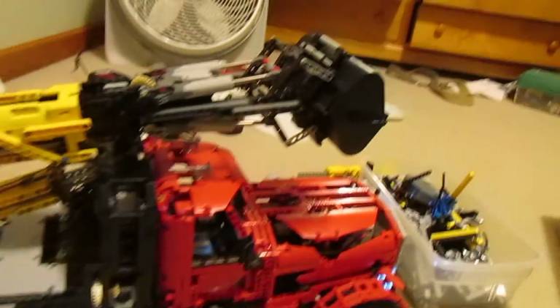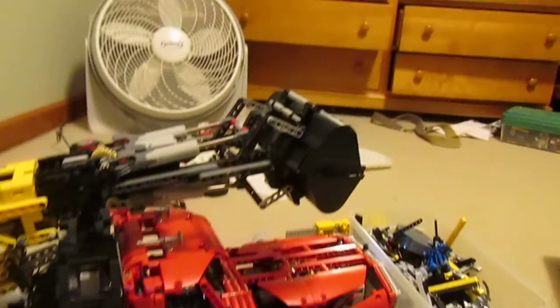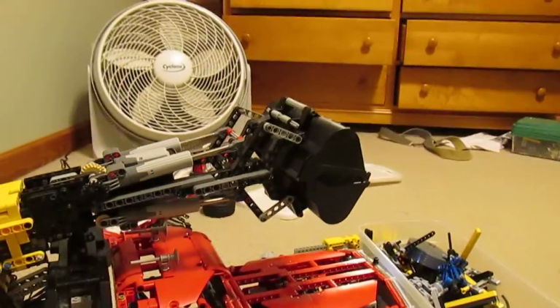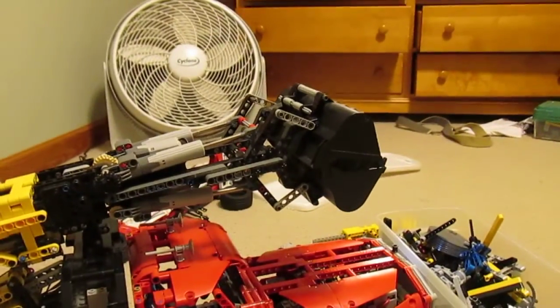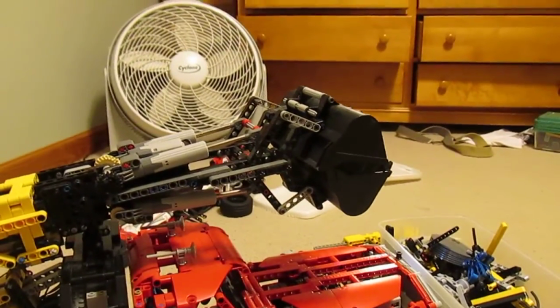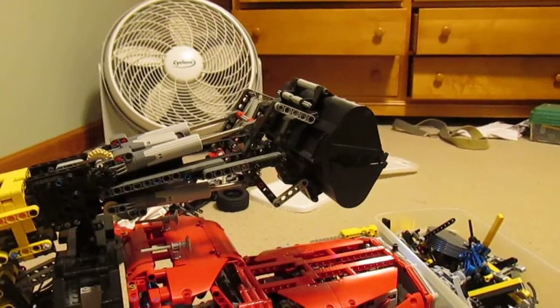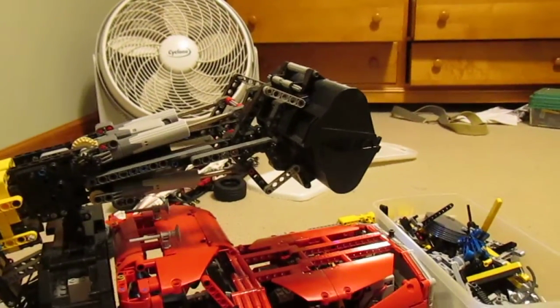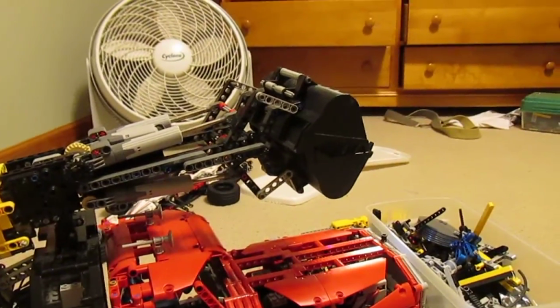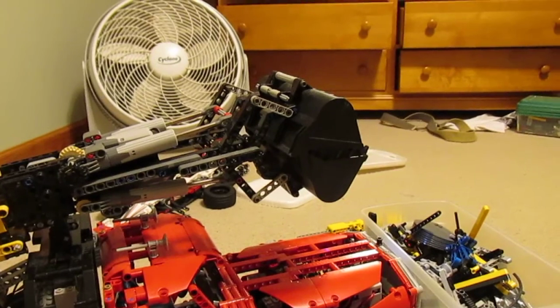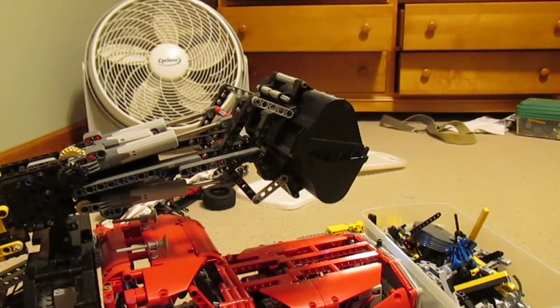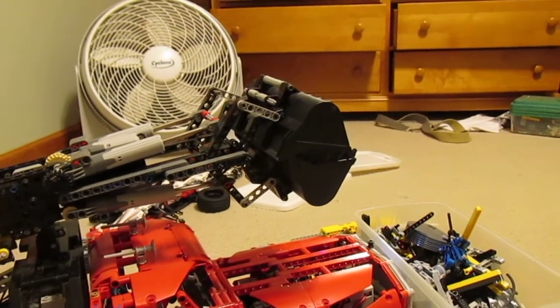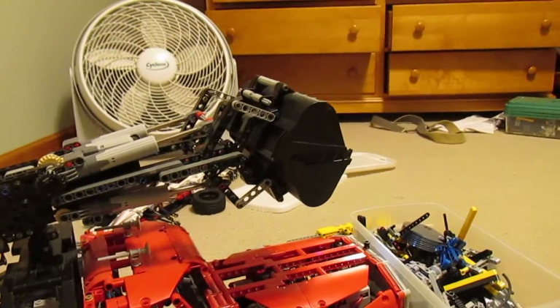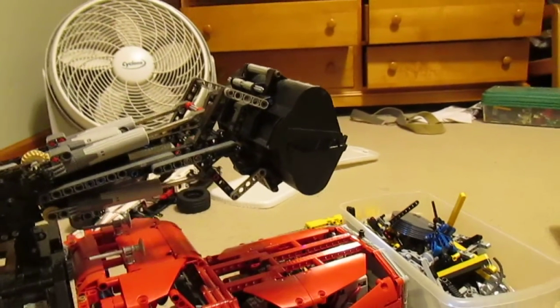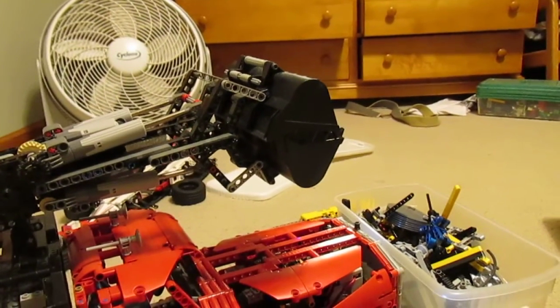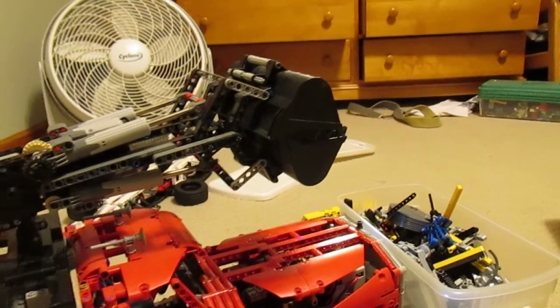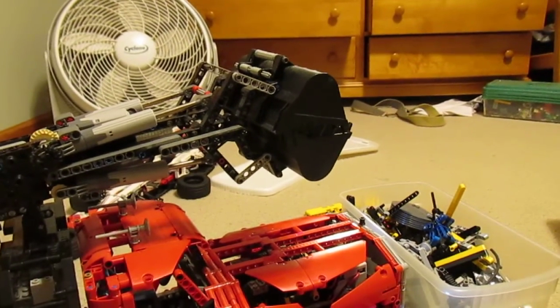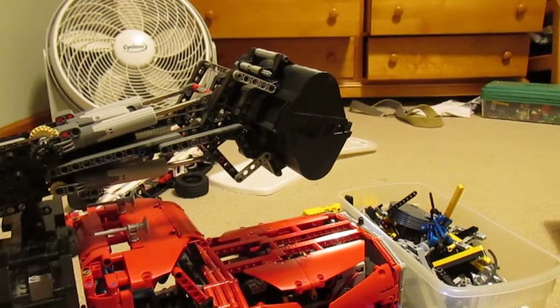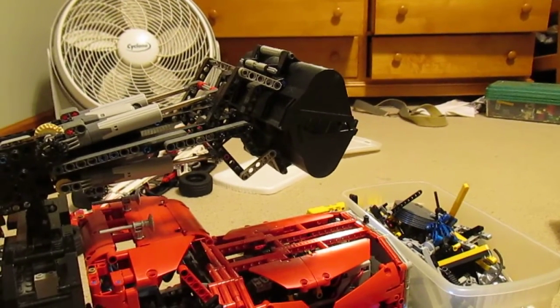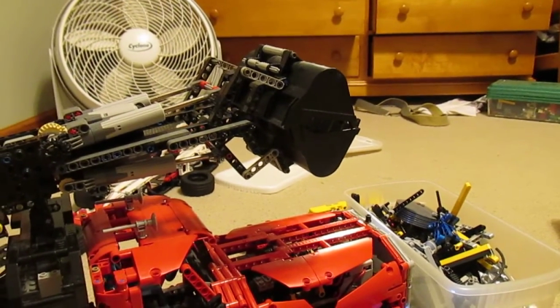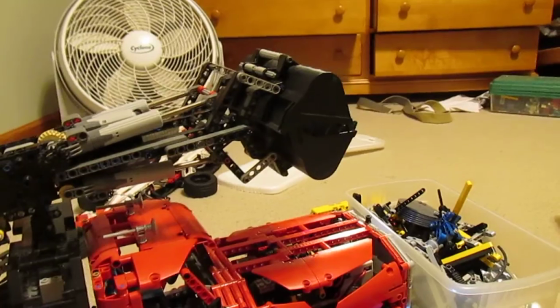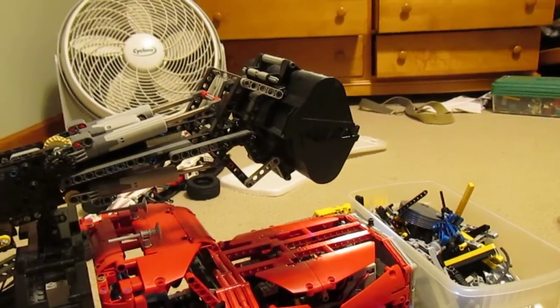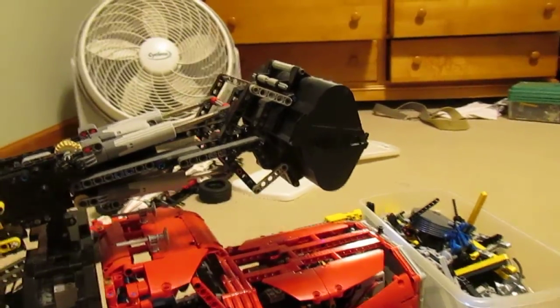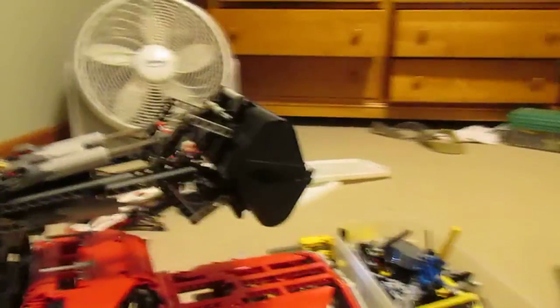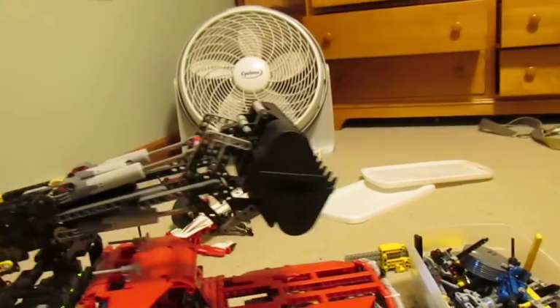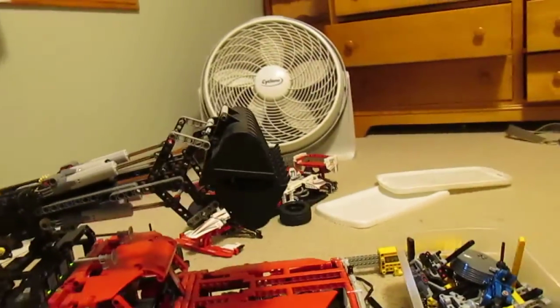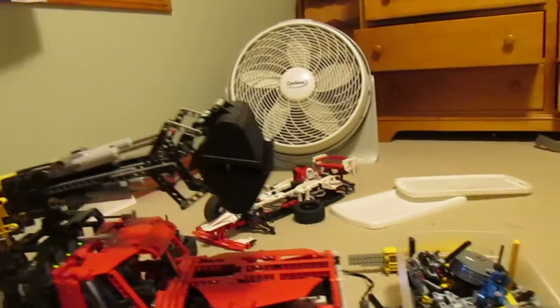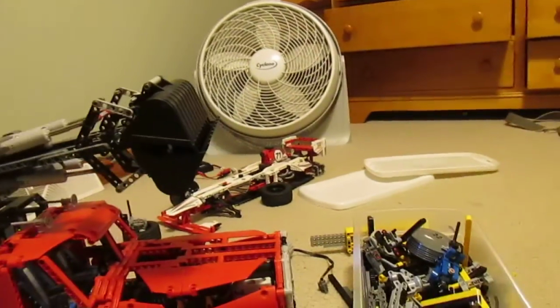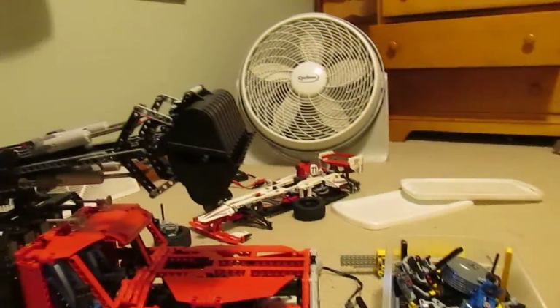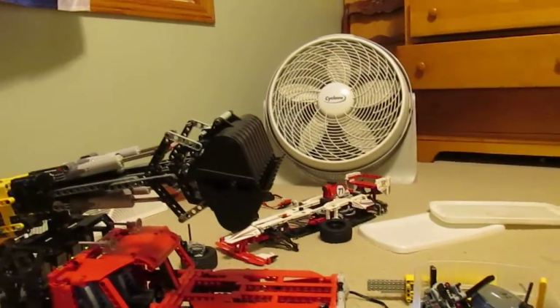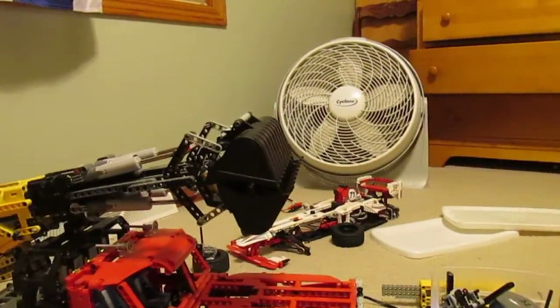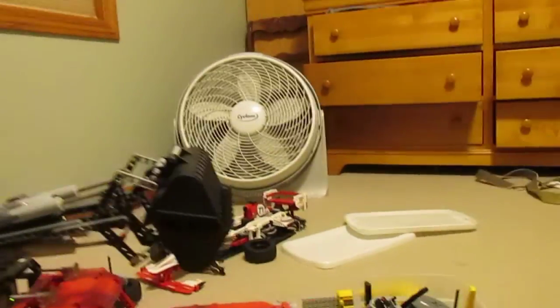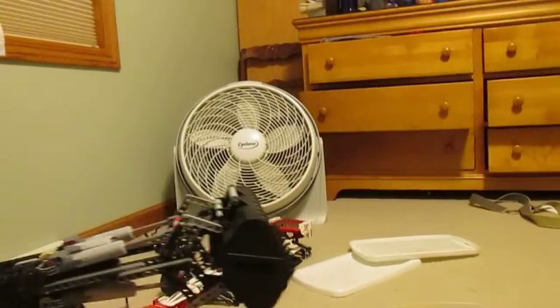The arm itself has these two buckets on it, just normal front end loader buckets. The buckets are actually offset slightly to one side or the other, so that the teeth on the bucket actually mesh with each other very nicely.